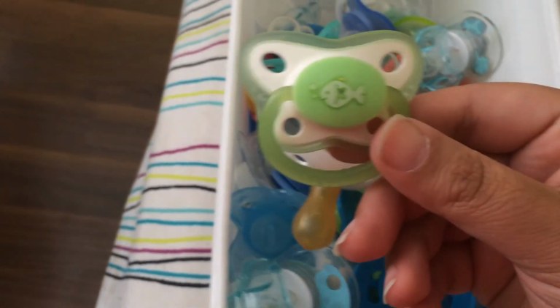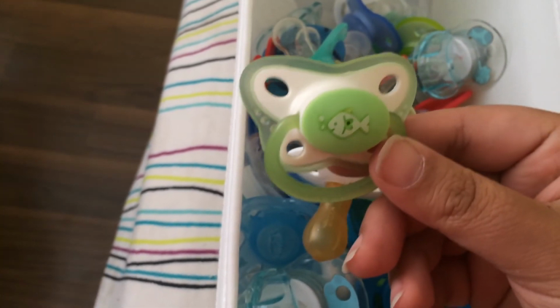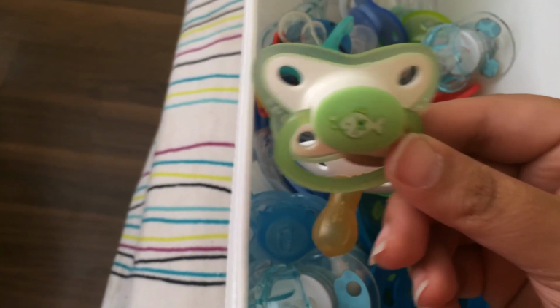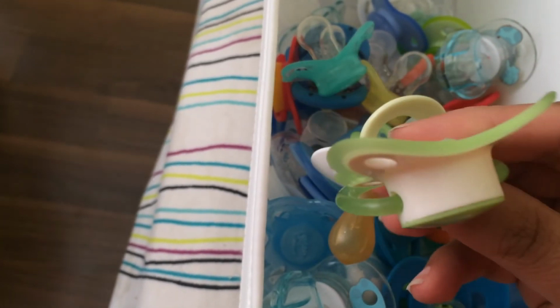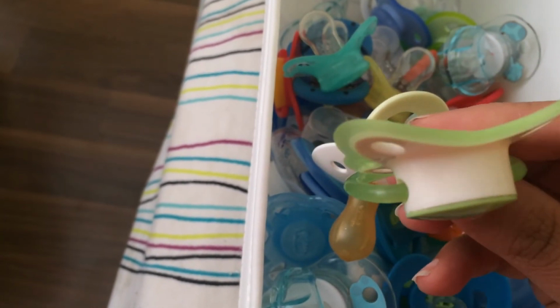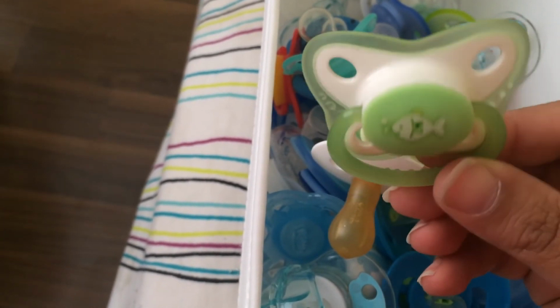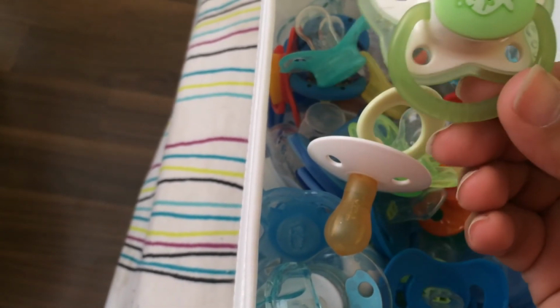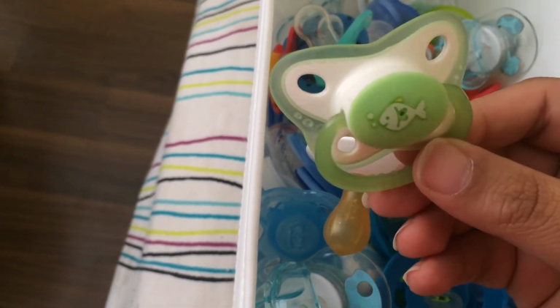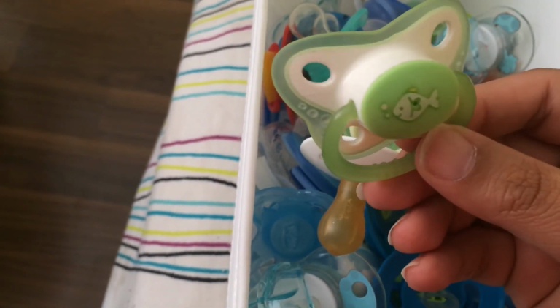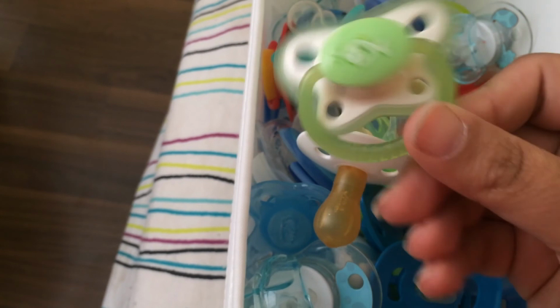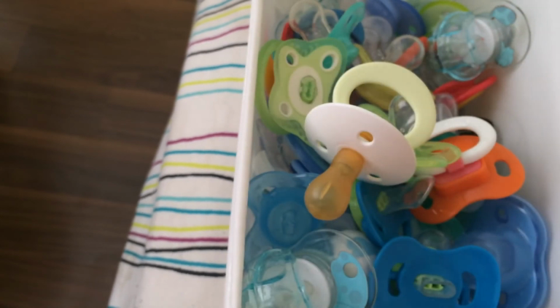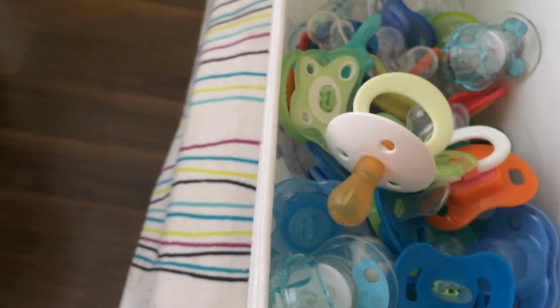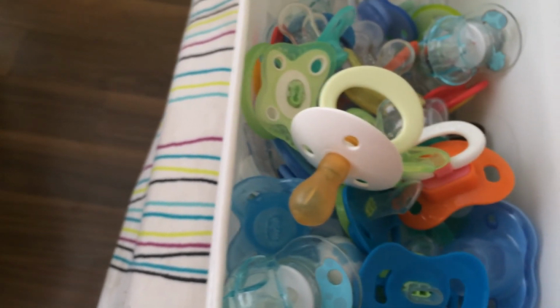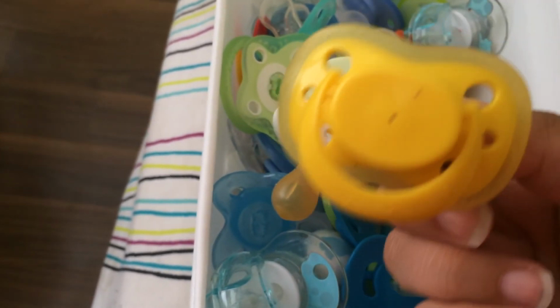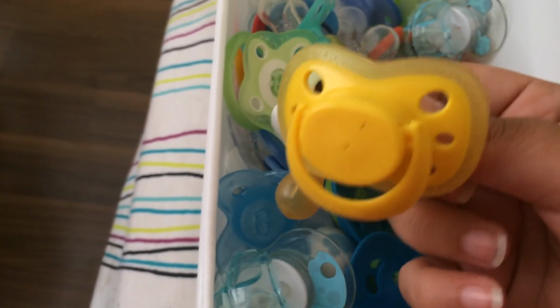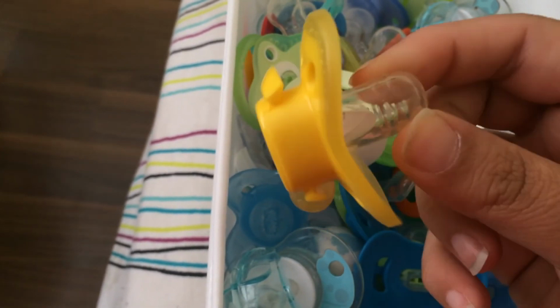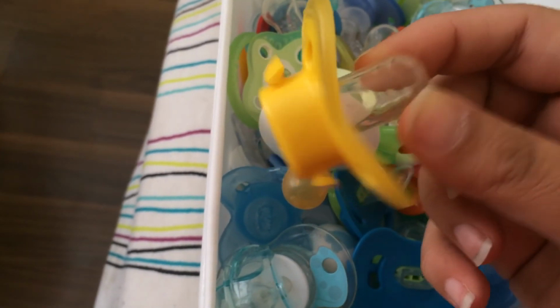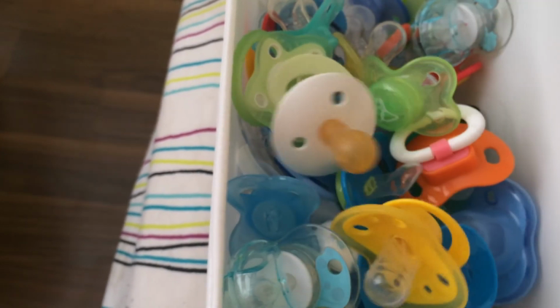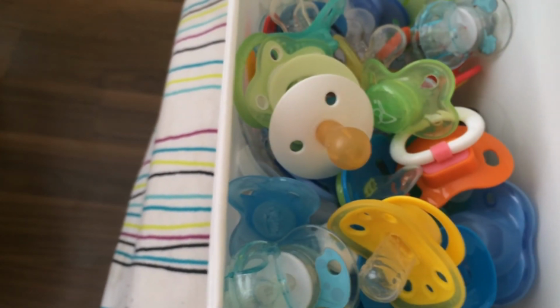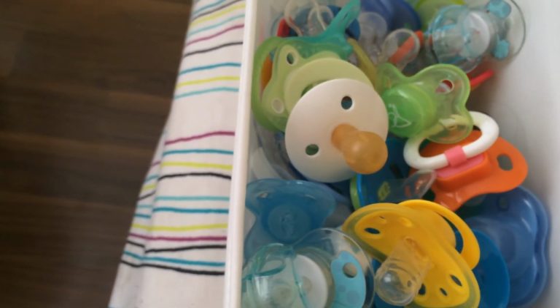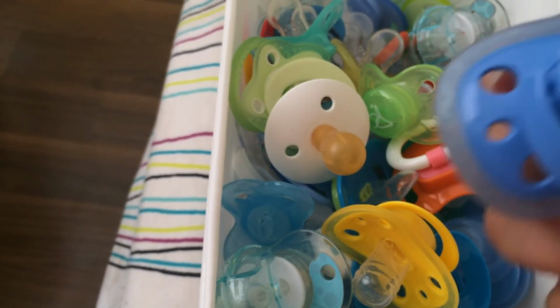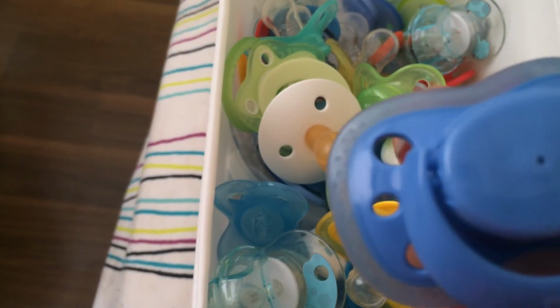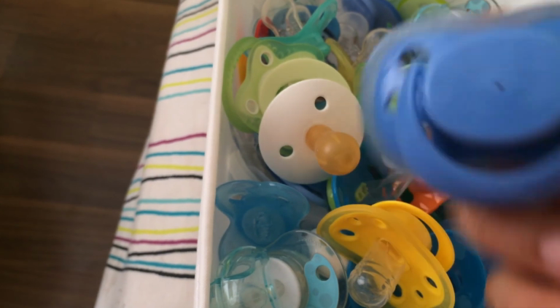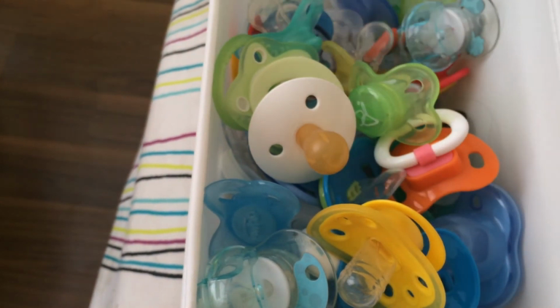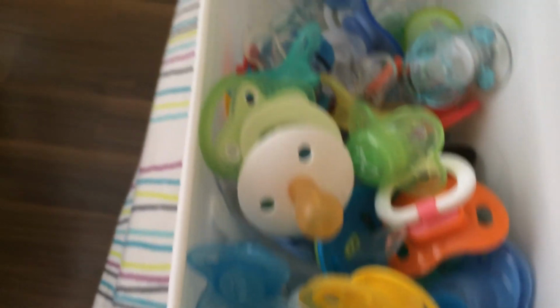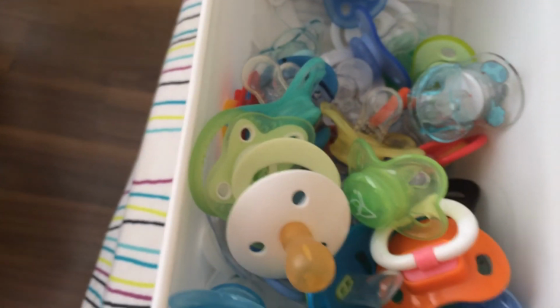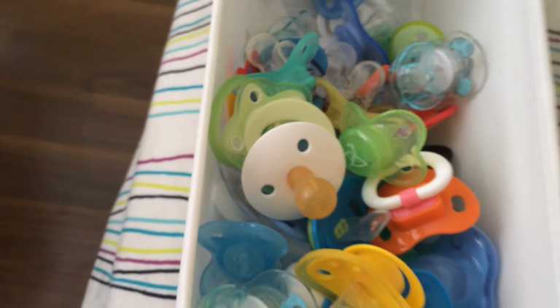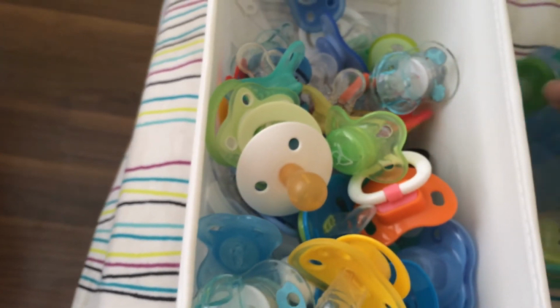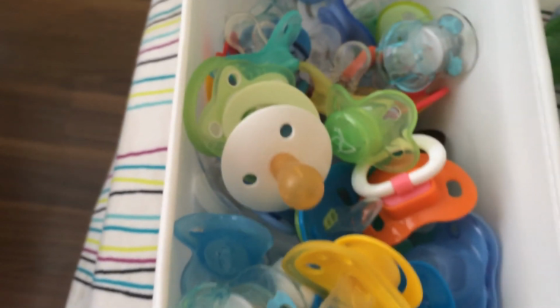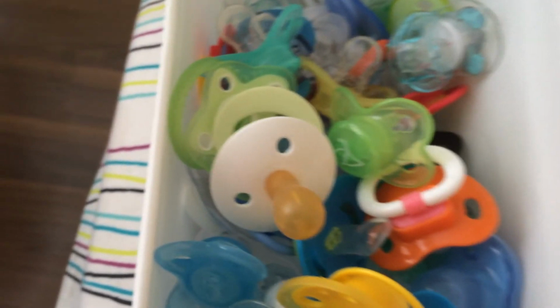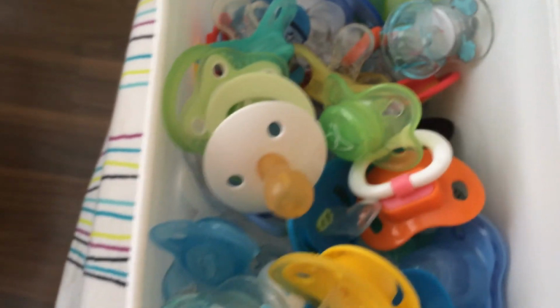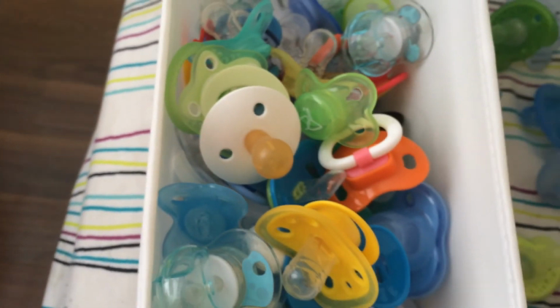And then I have Playtex Binky — this one which I also got out of the thrift shop. Yellow and blue. And last, these are all of my silicone pacifiers.